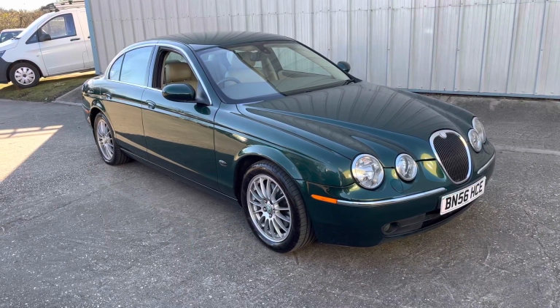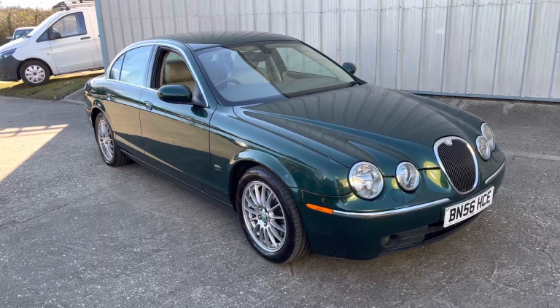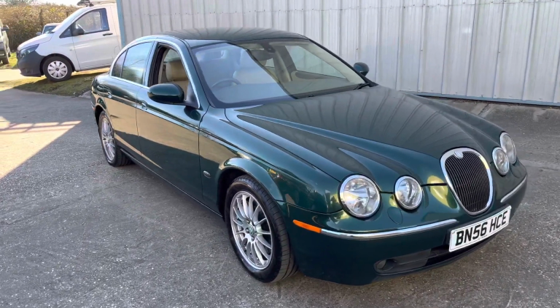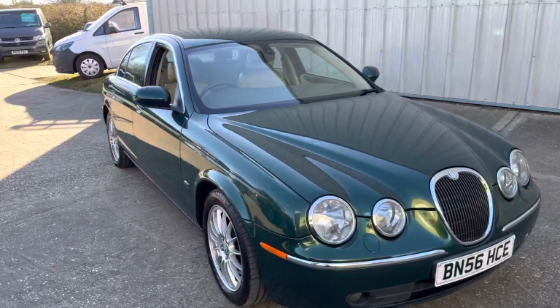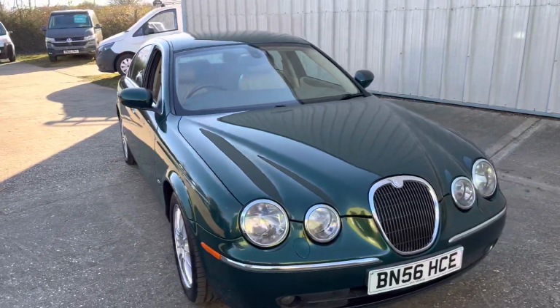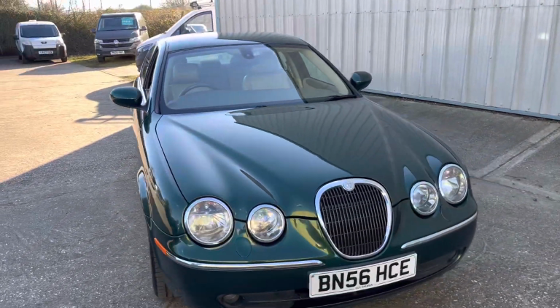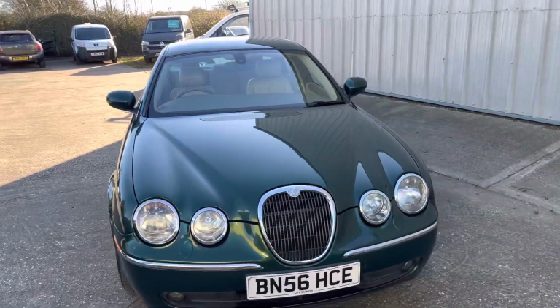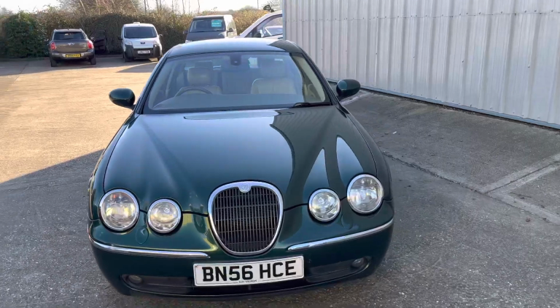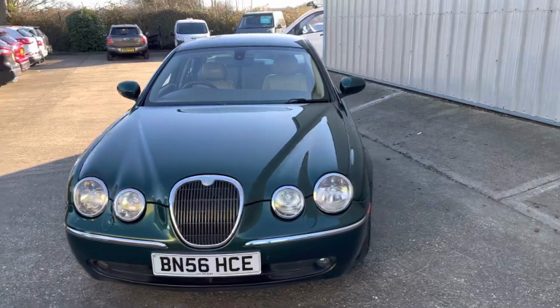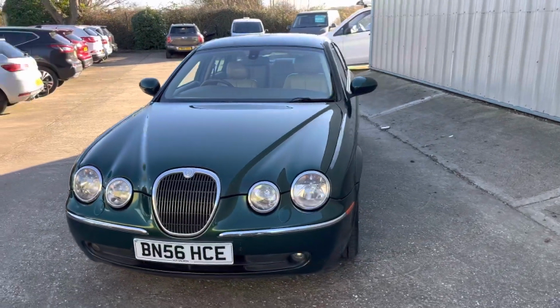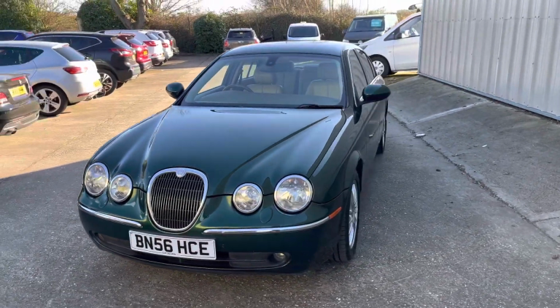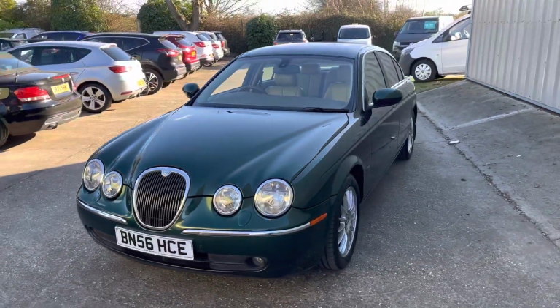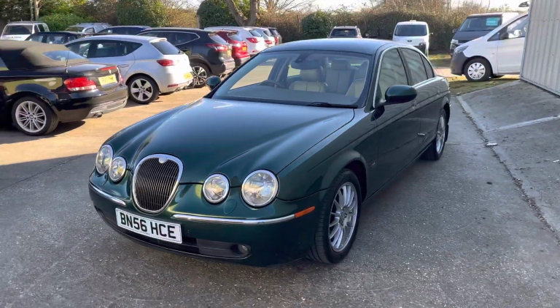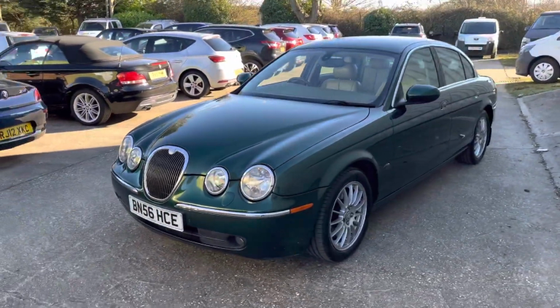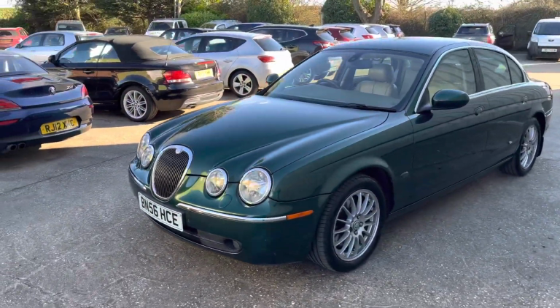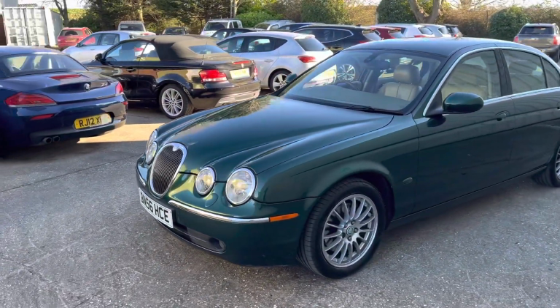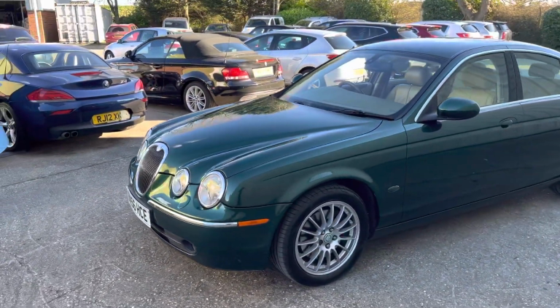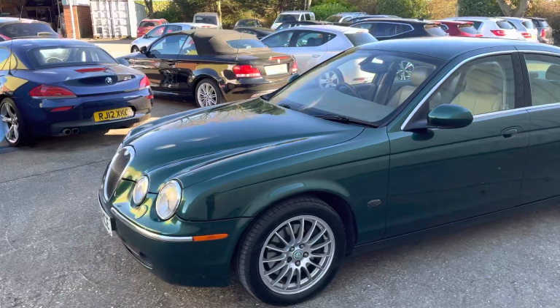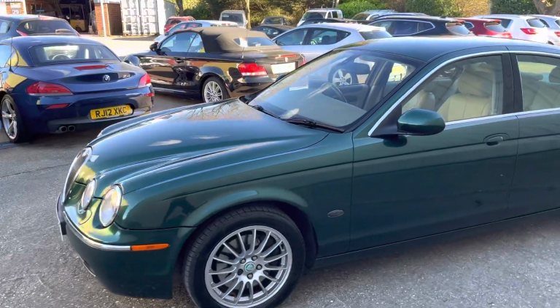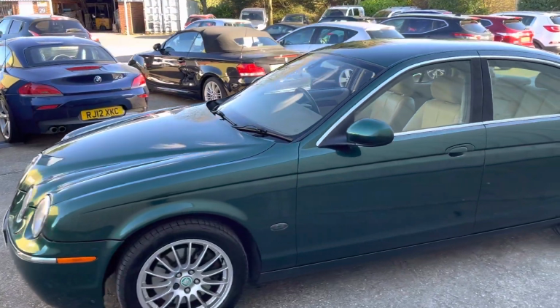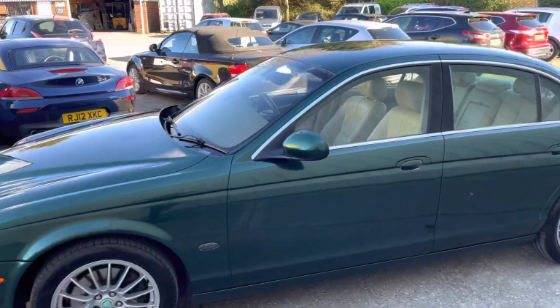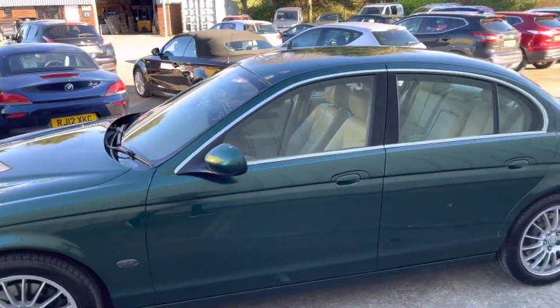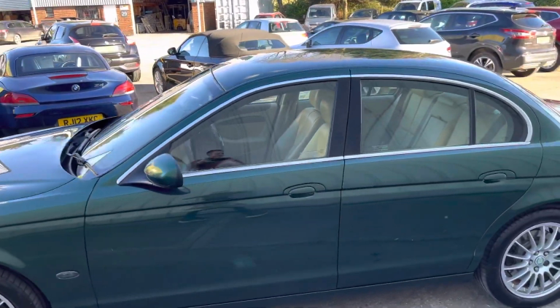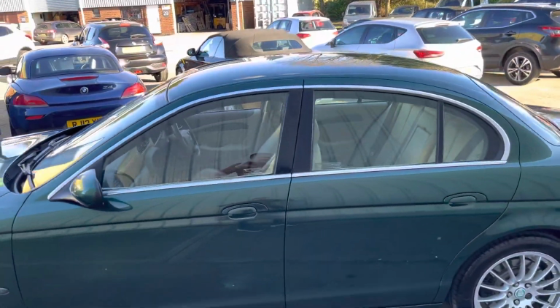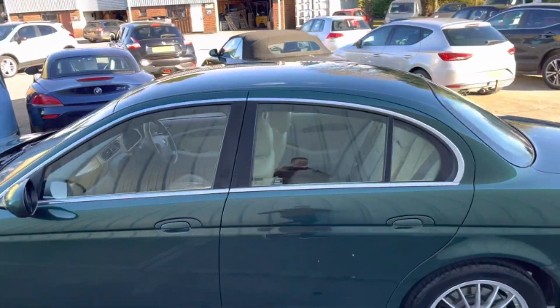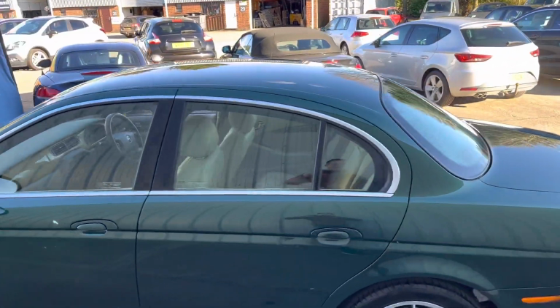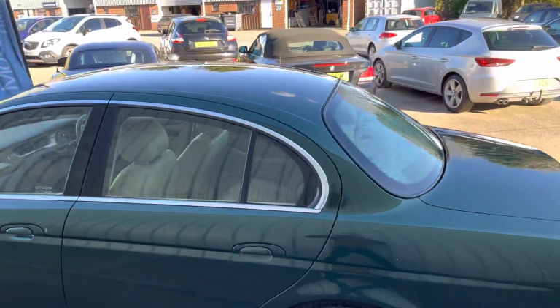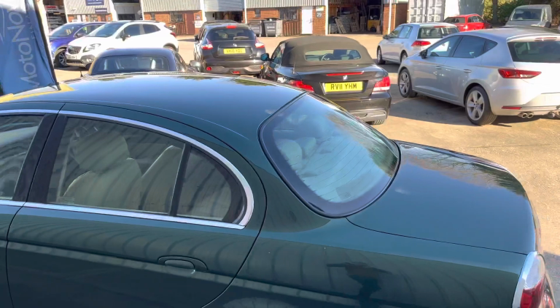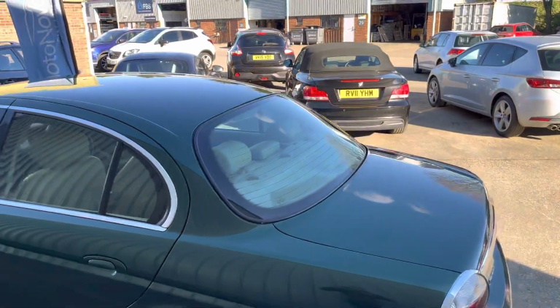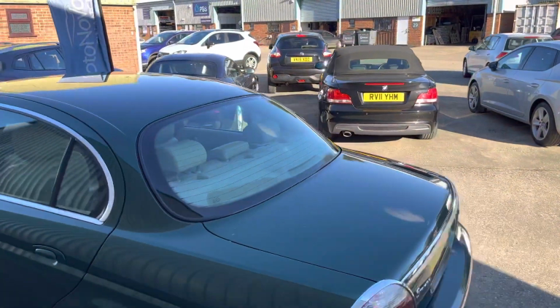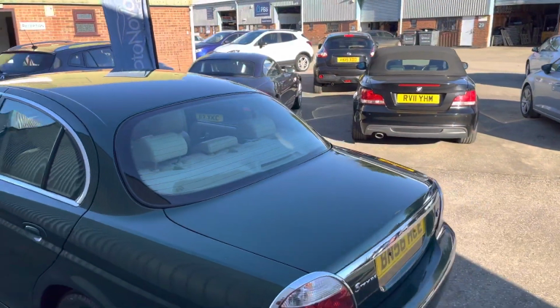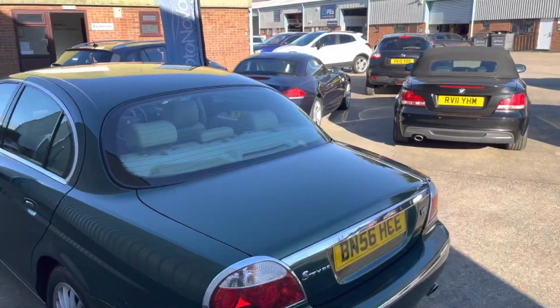Here we have a stunning example, this modern classic, the Jaguar S-Type. It's a 2.7 diesel automatic, it's the SE, finished in the racing green, multi-spoke wheels. Really is a very clean example for the age of miles — only 112,000 miles on a 56 plate.